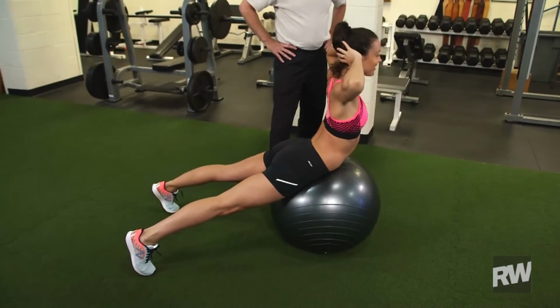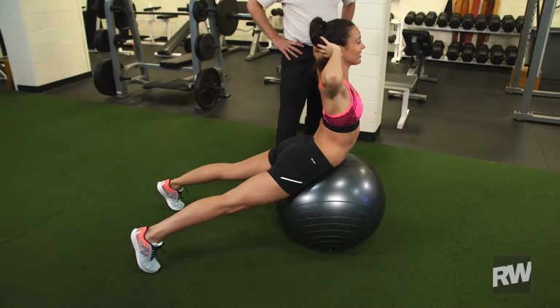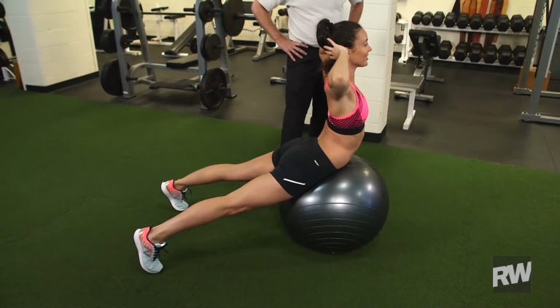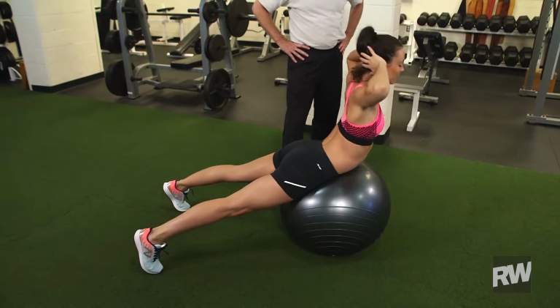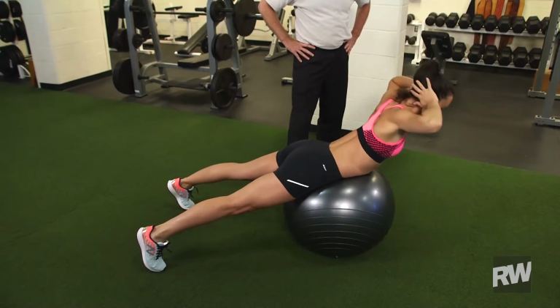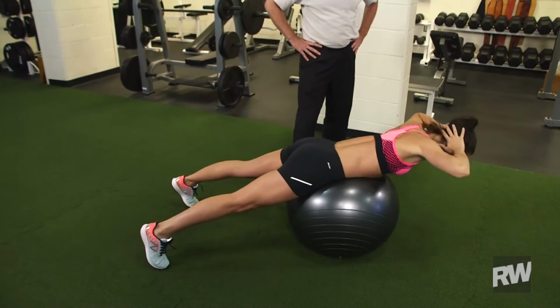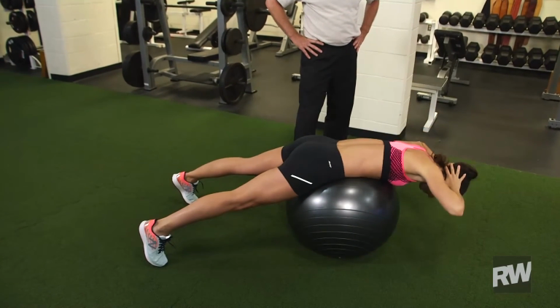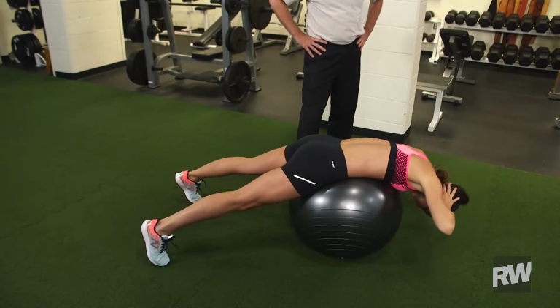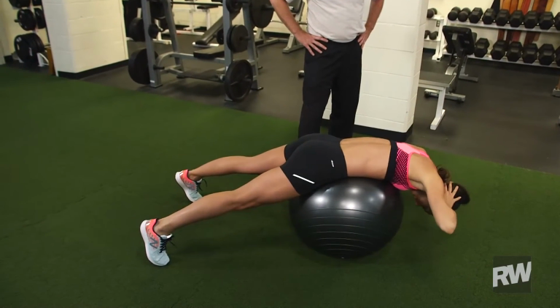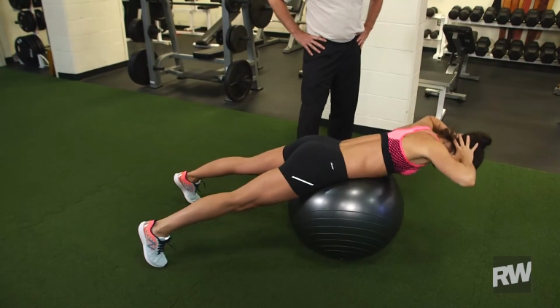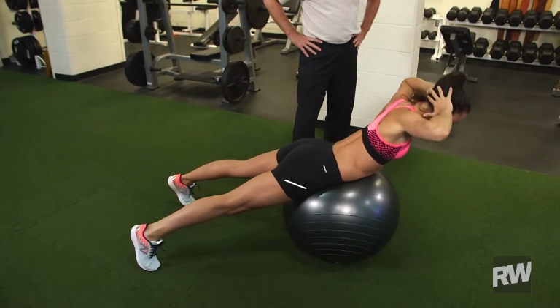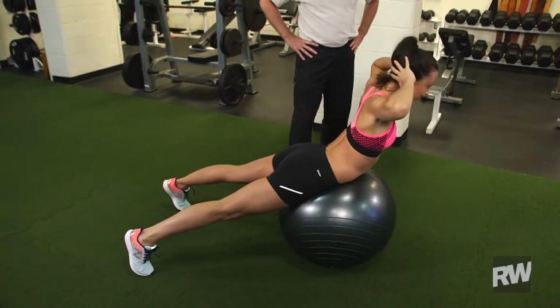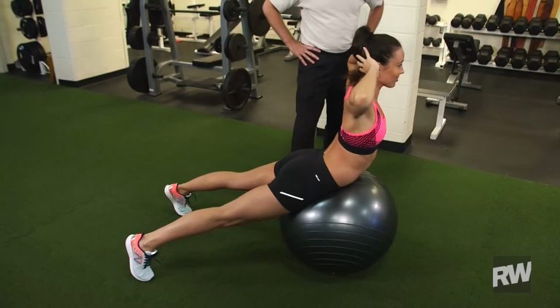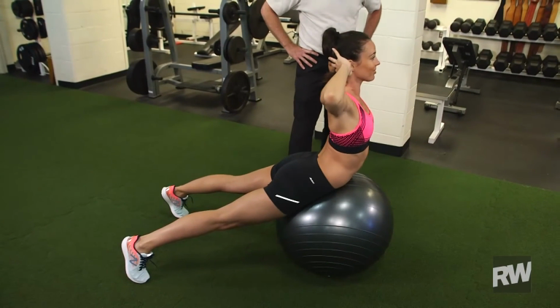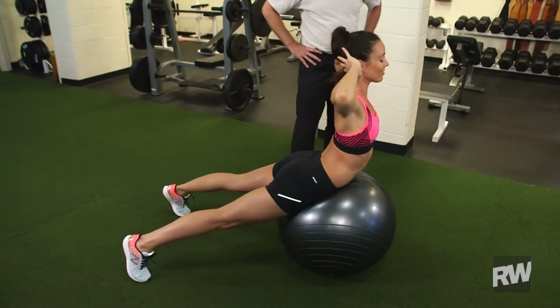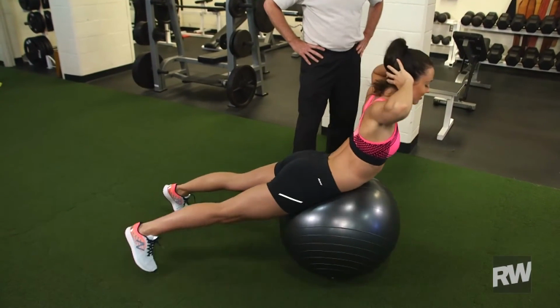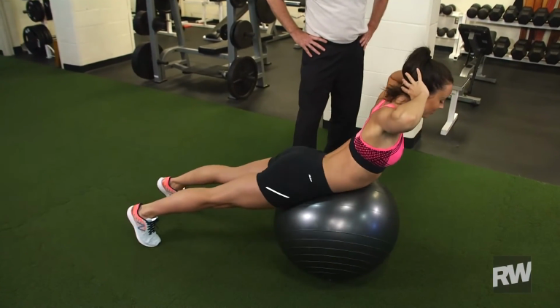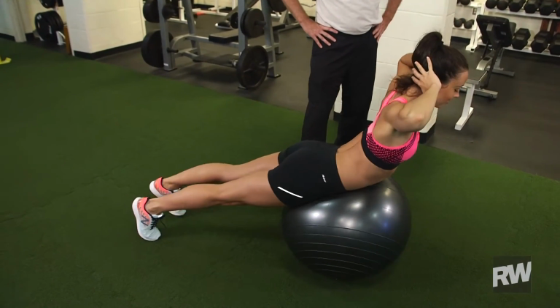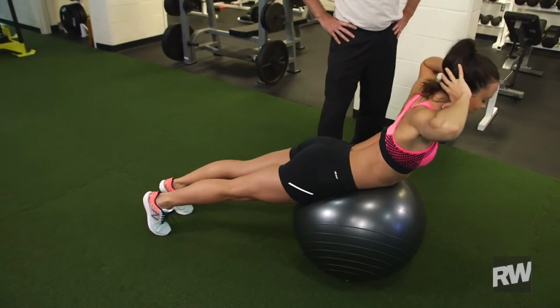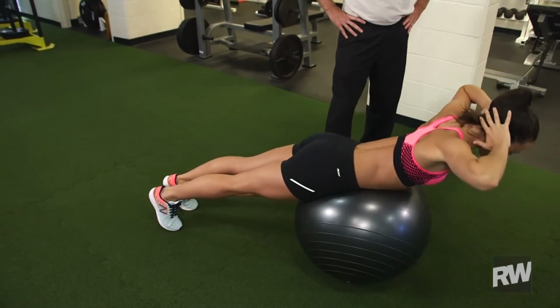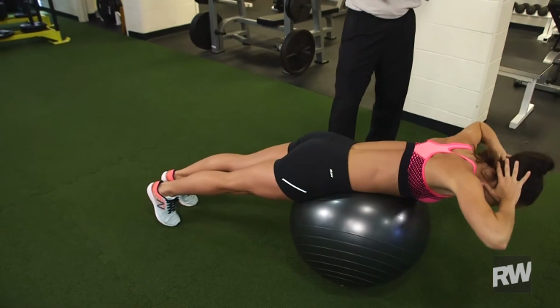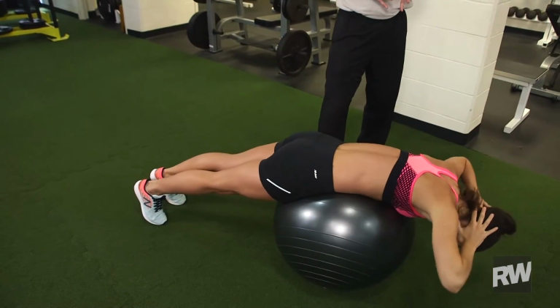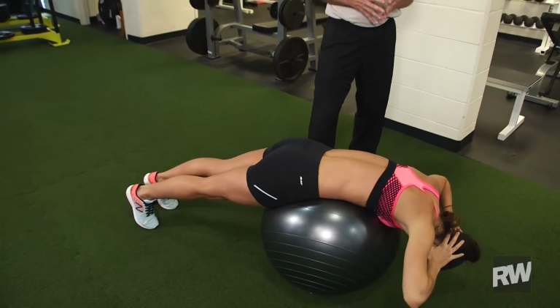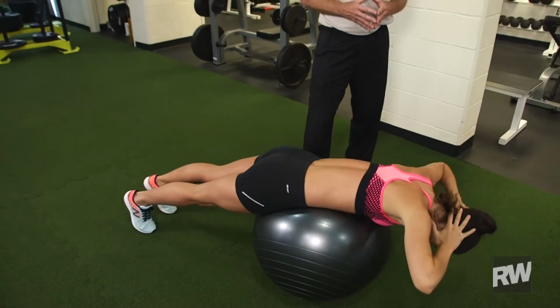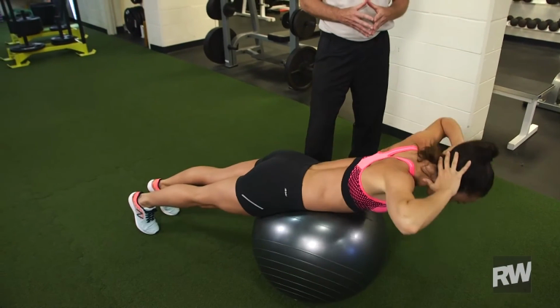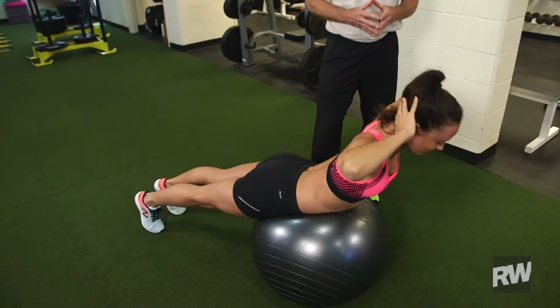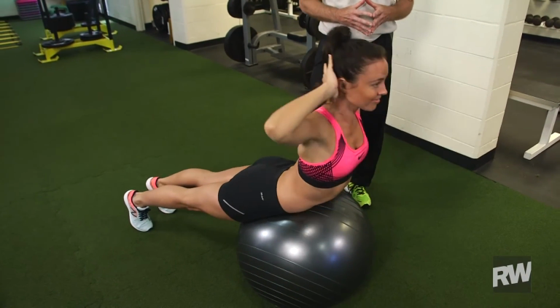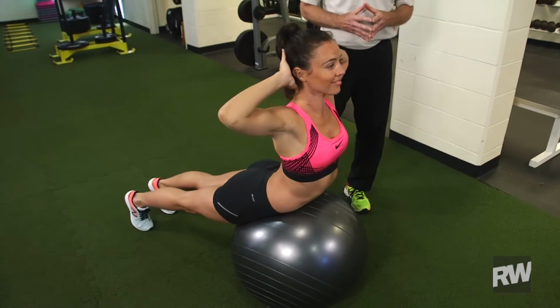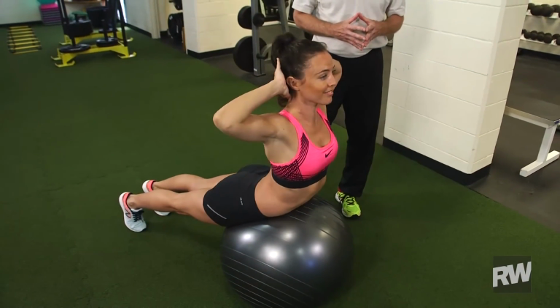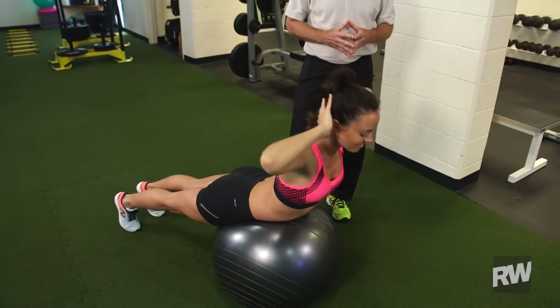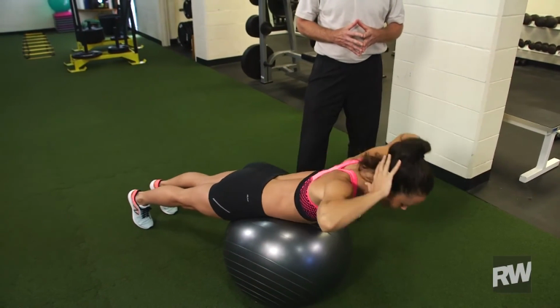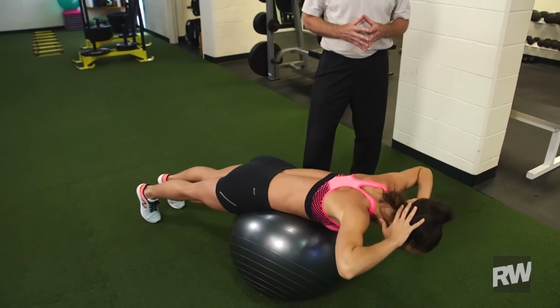When you first start you want to keep your feet somewhat separated — it allows you to balance the ball. But as you get better at this exercise you can bring your feet together, which makes it a little bit harder to stabilize the ball as you go into that flexion and extension.